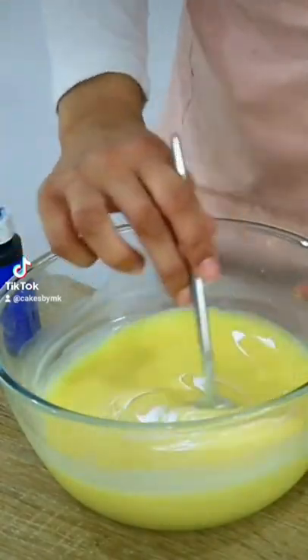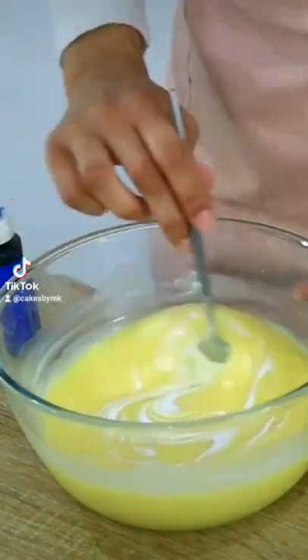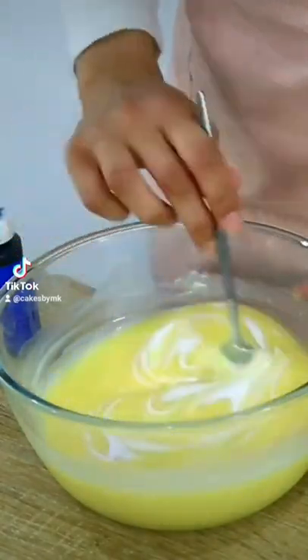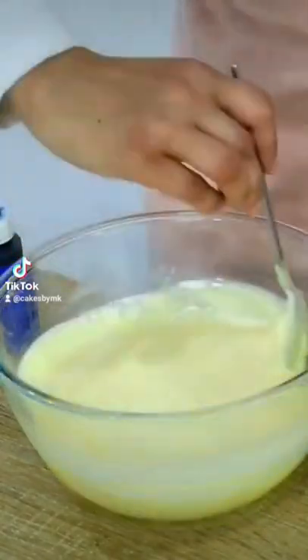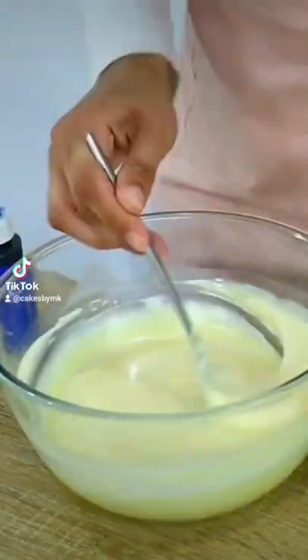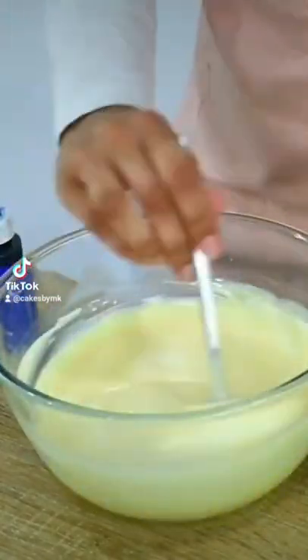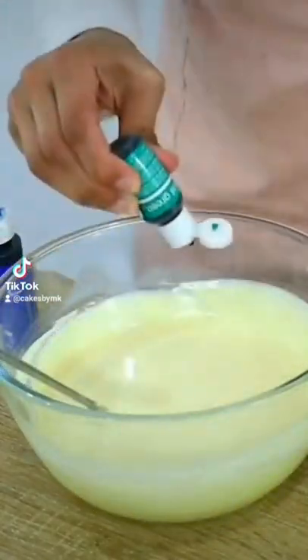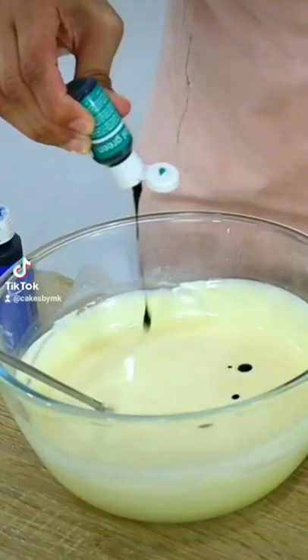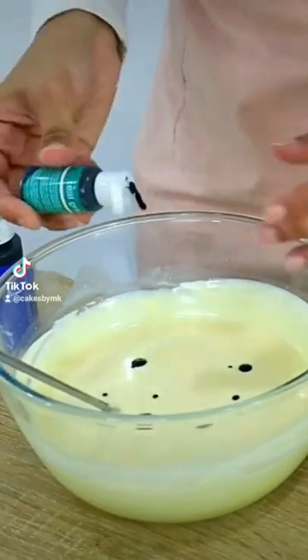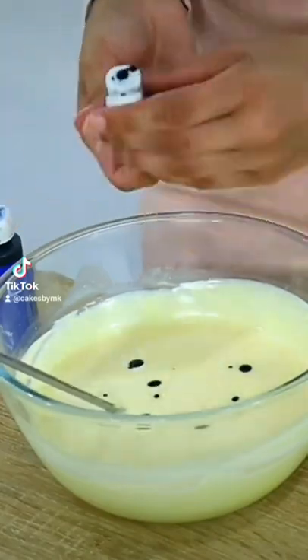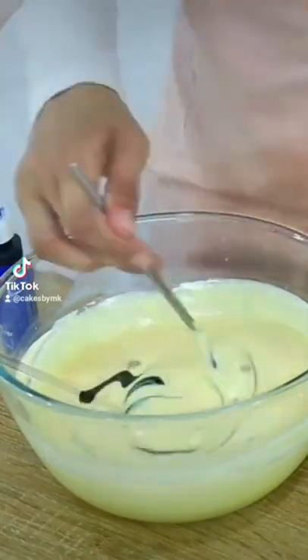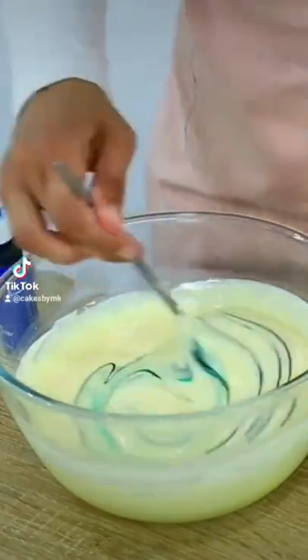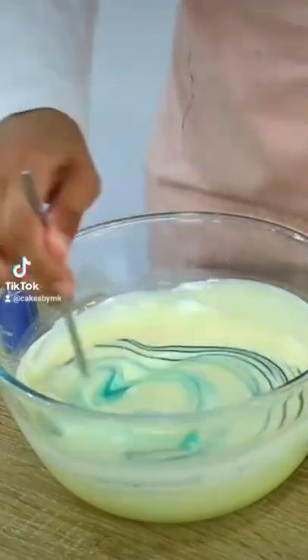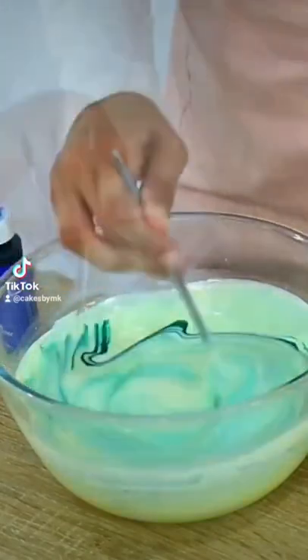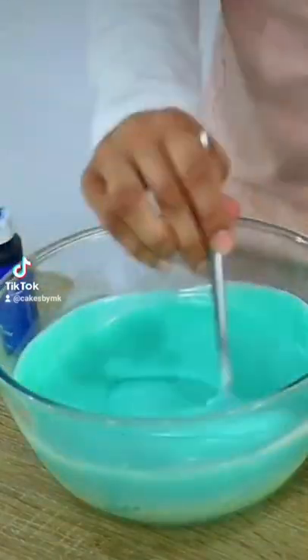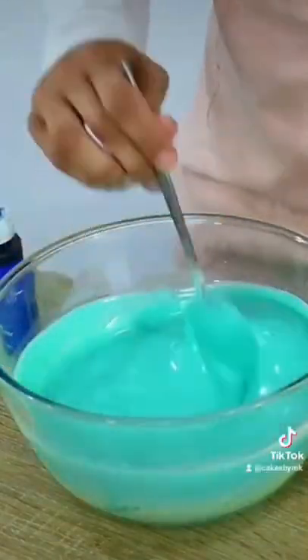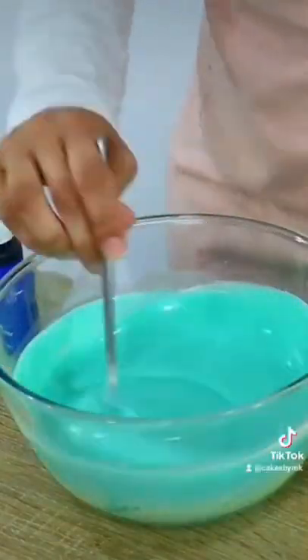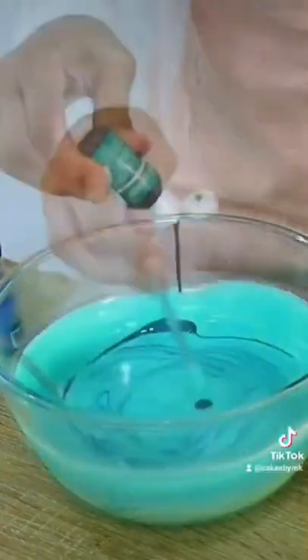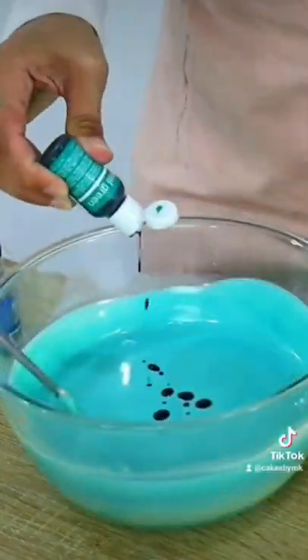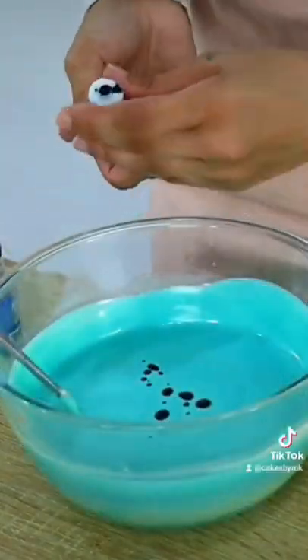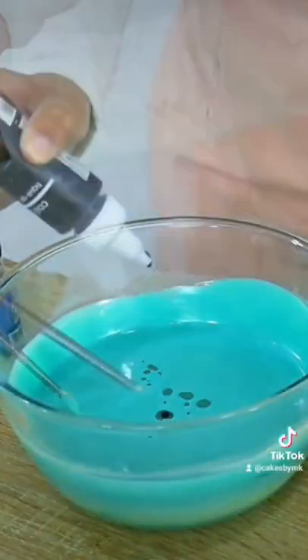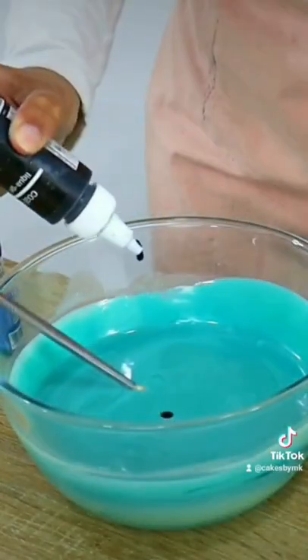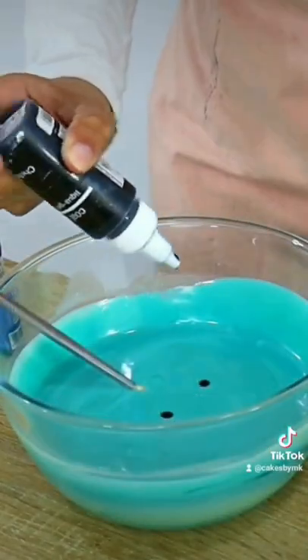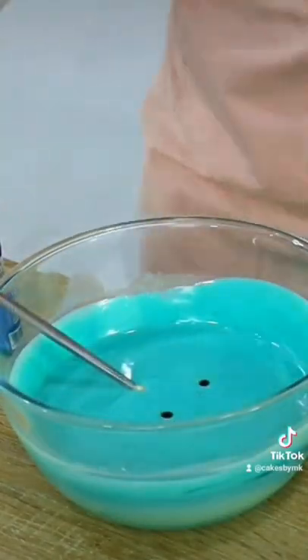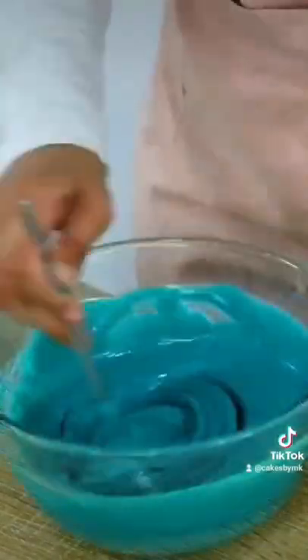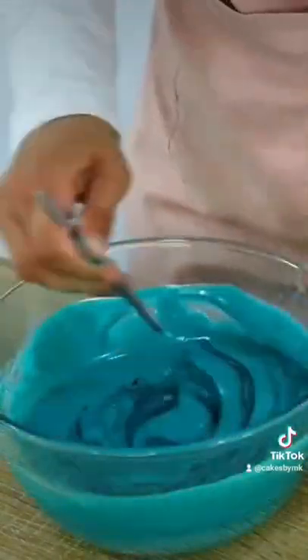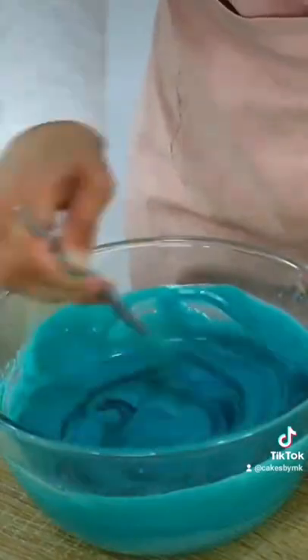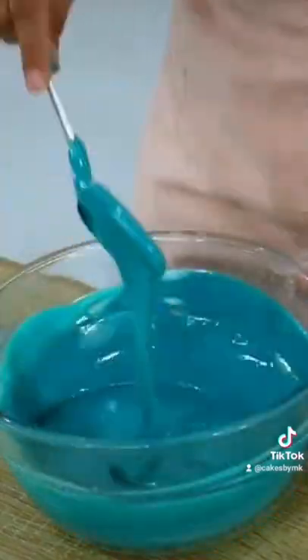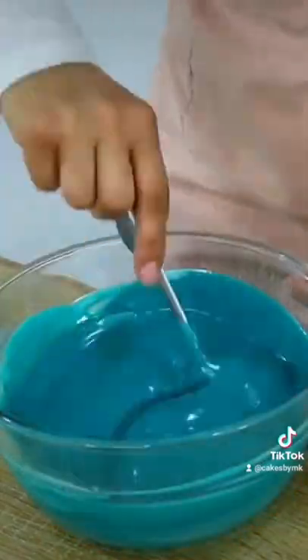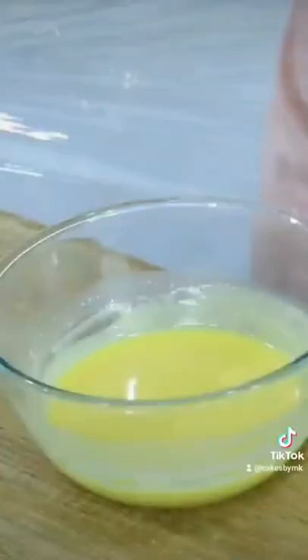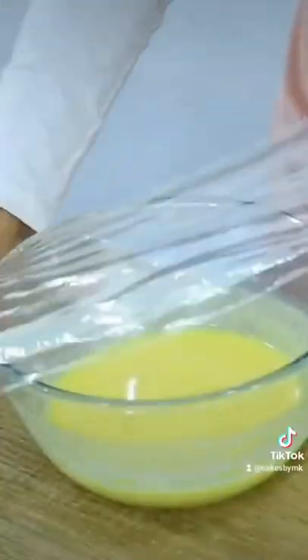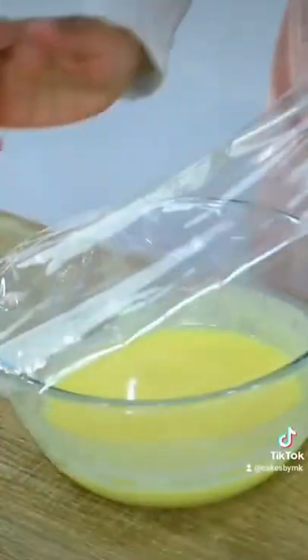Now this is the time to color your ganache if you like, so I'm adding in some white, green, and blue to achieve the color I want. Quick tip: if you want deeper colors, mix in a little bit of black gel color.